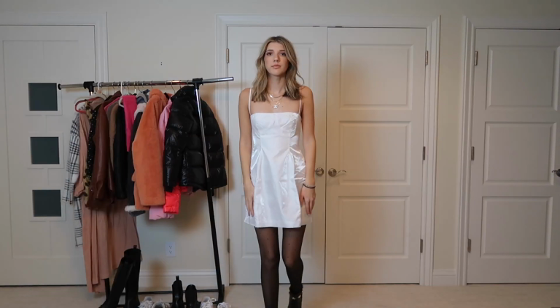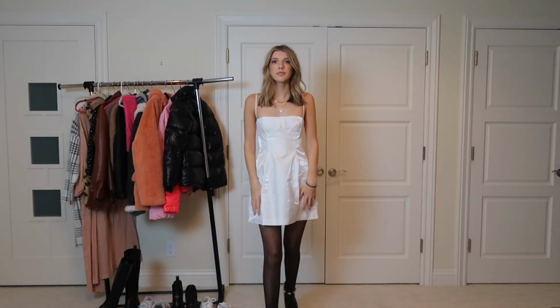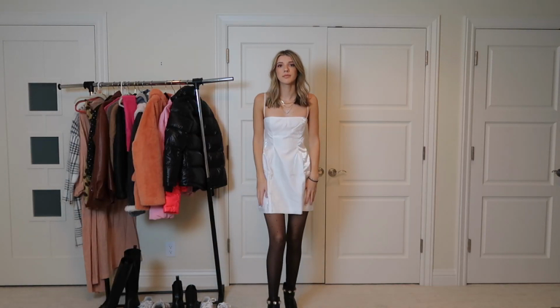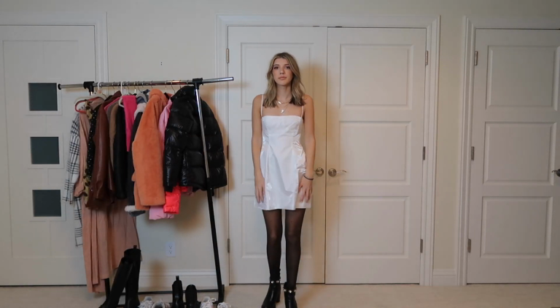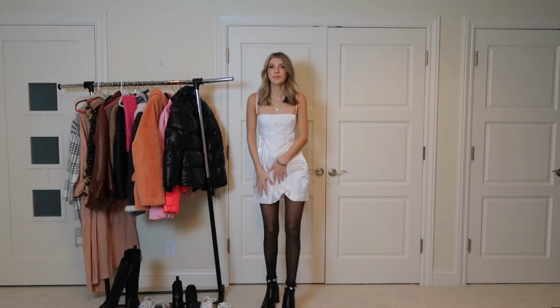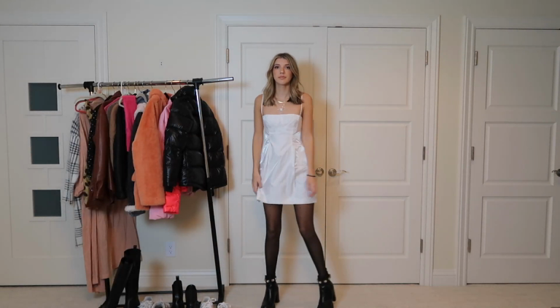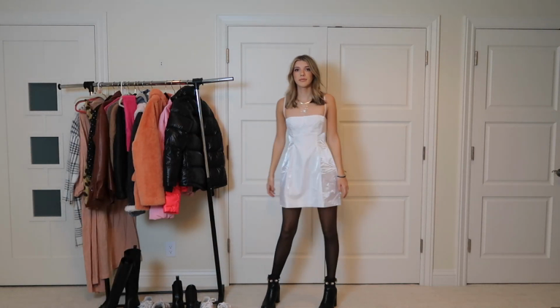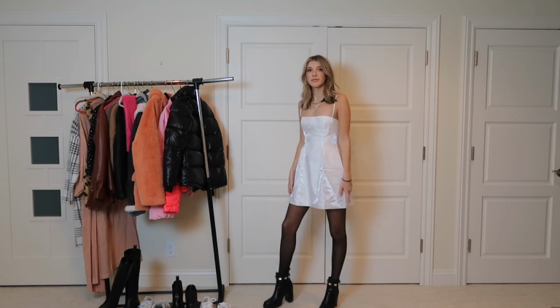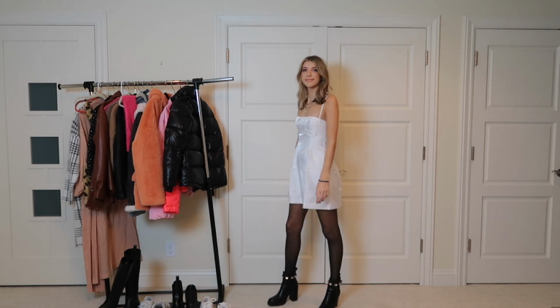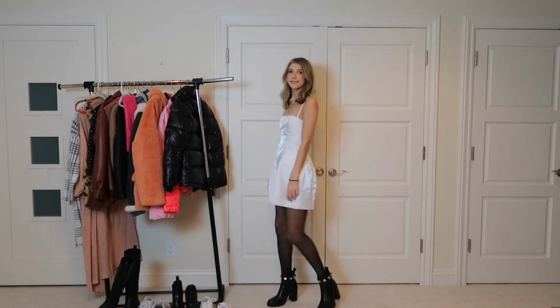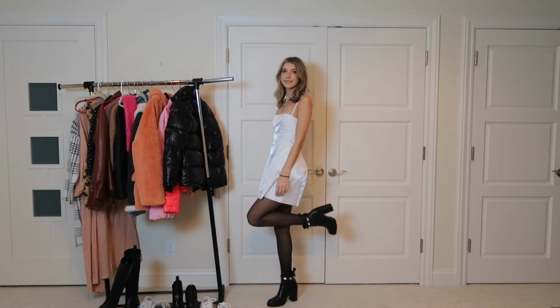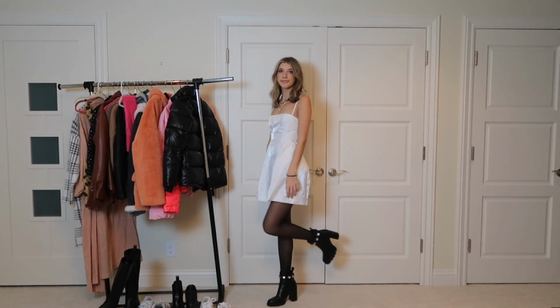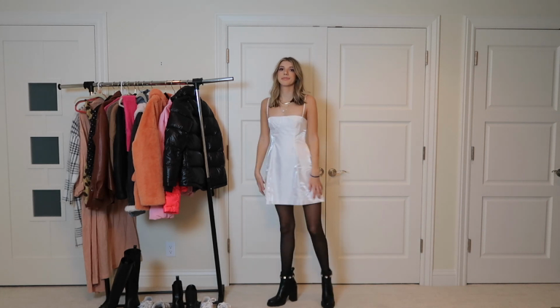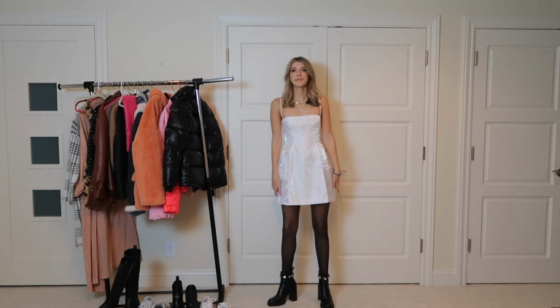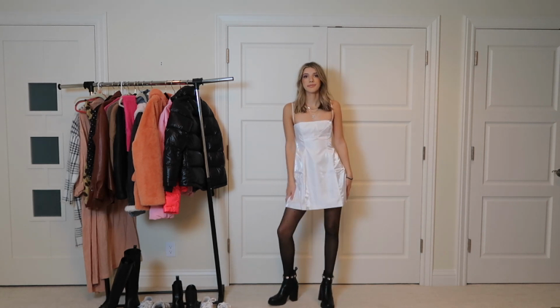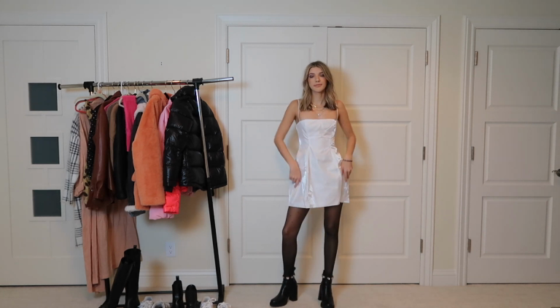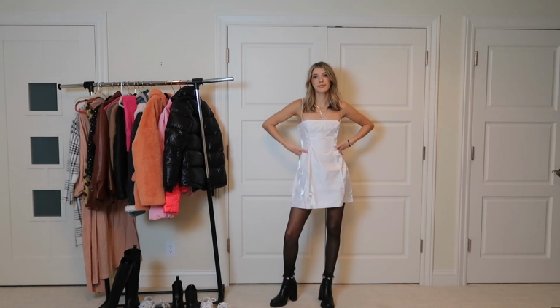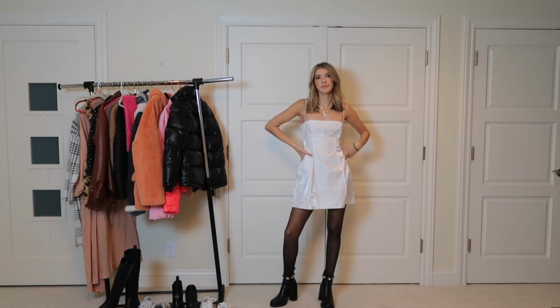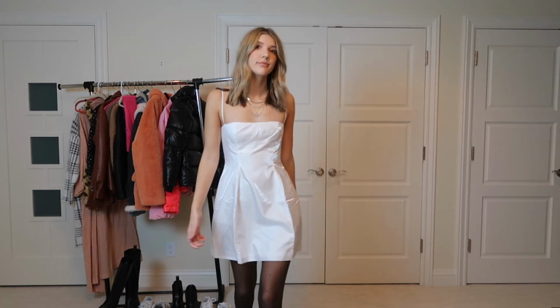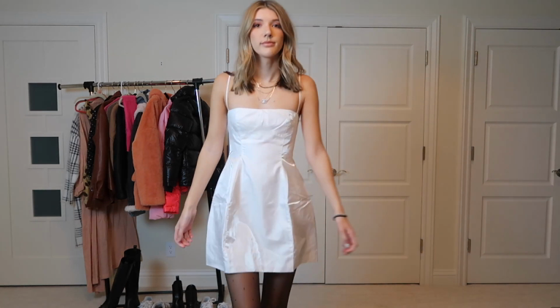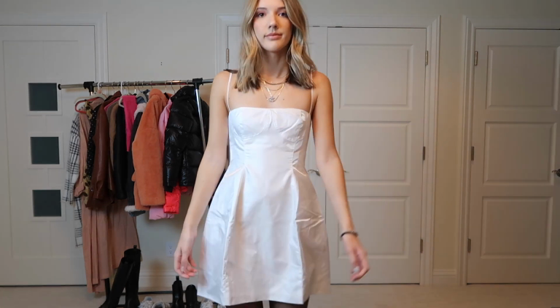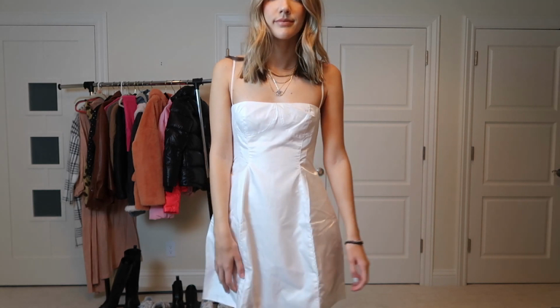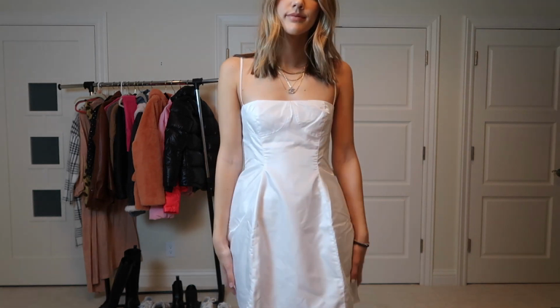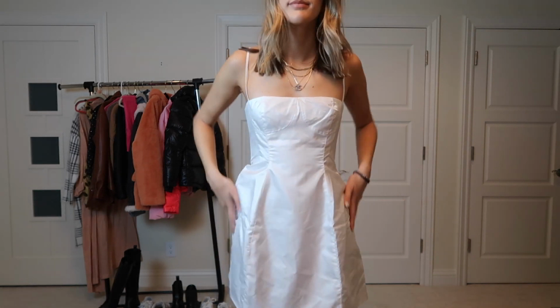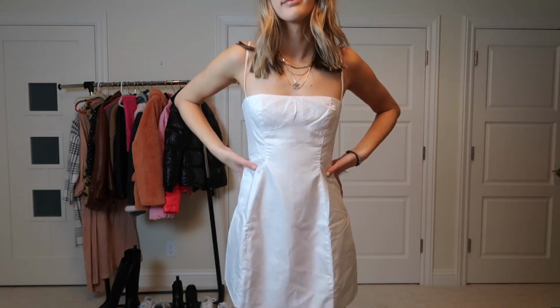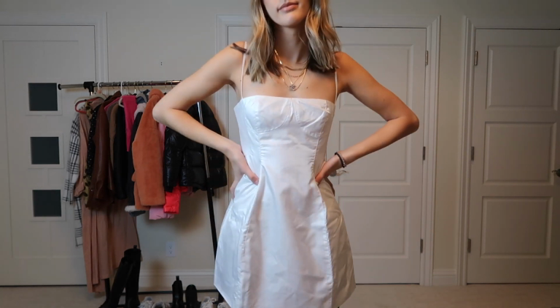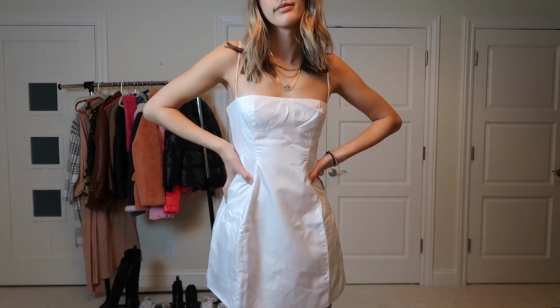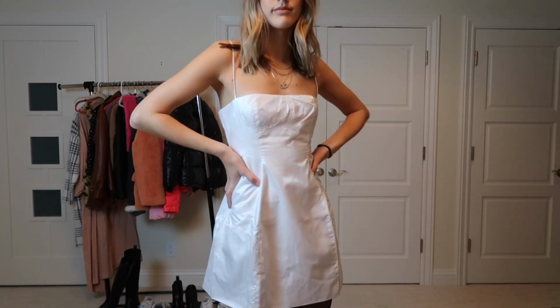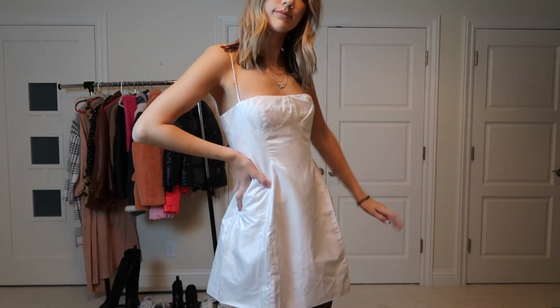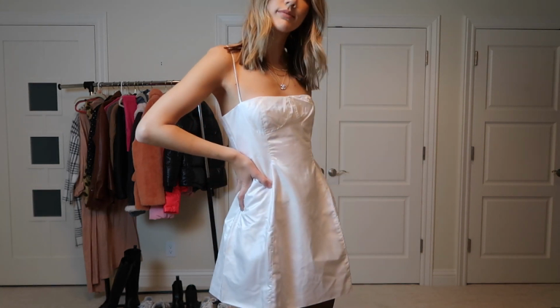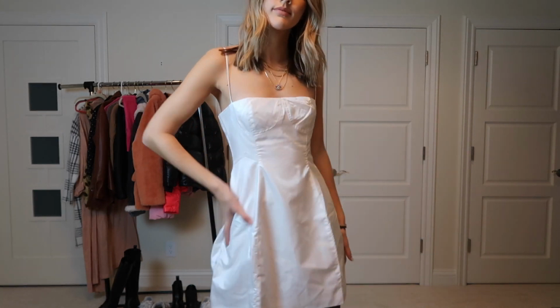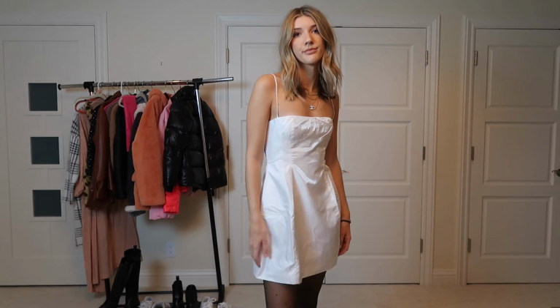This is such a cute holiday outfit! I also got this dress from Shop We're What — I love that it shines — and I'm pairing it with those Steve Madden boots. I'm obsessed with this and will definitely be wearing it for Christmas.